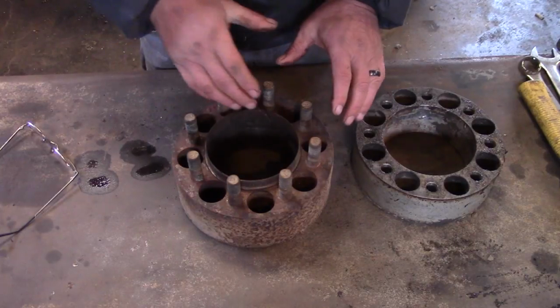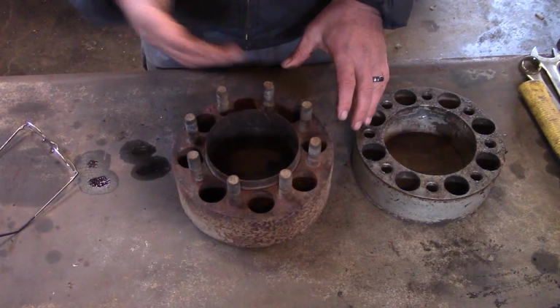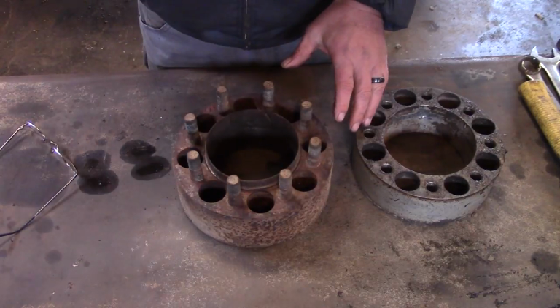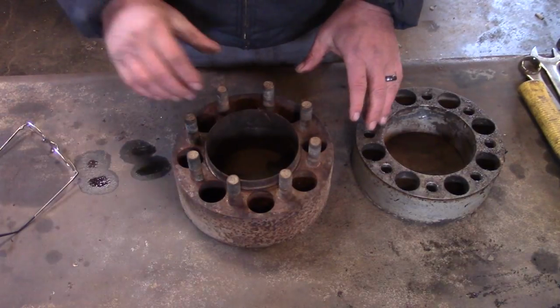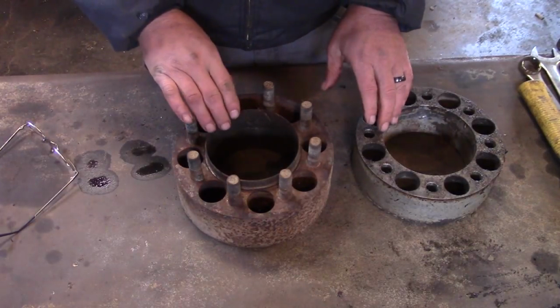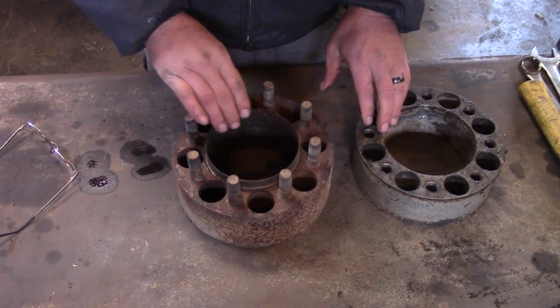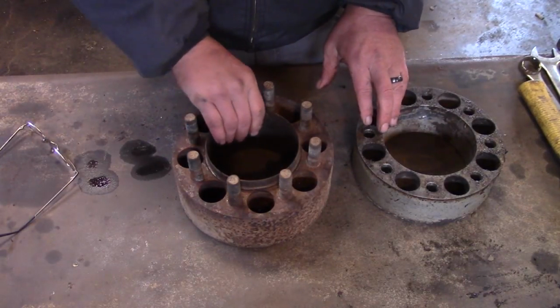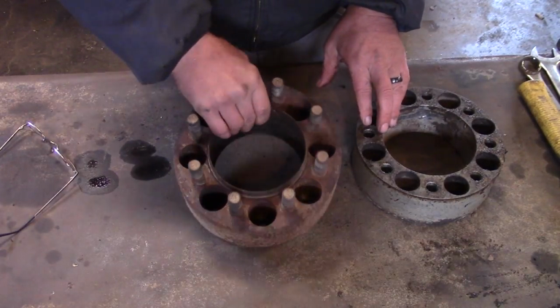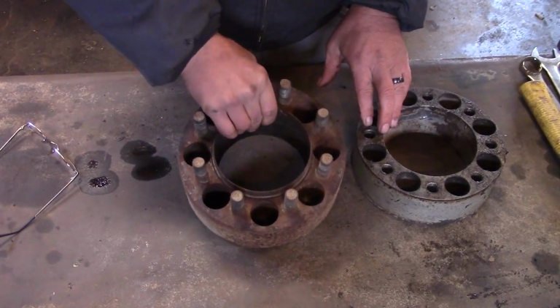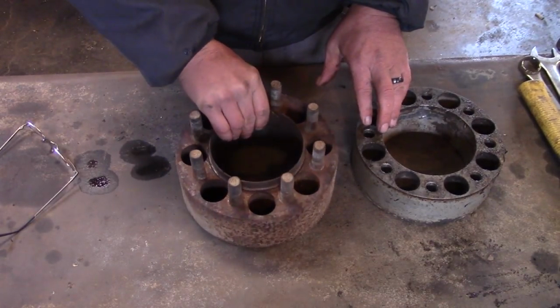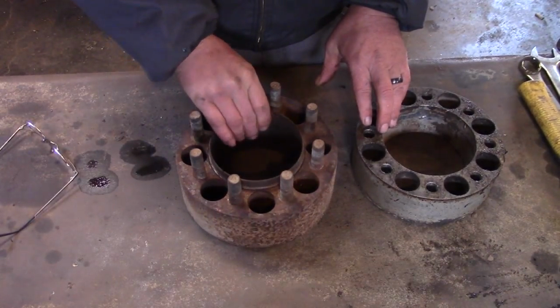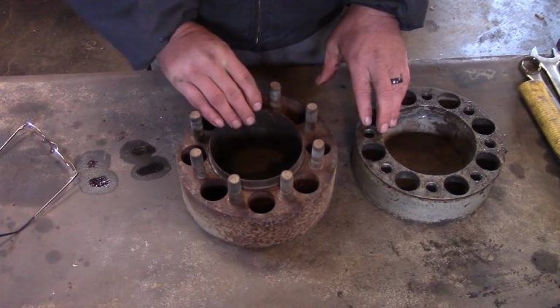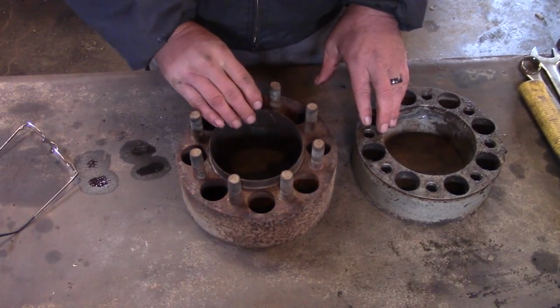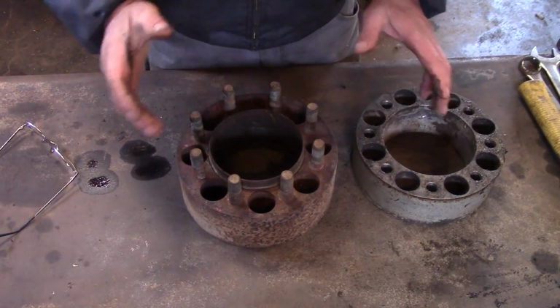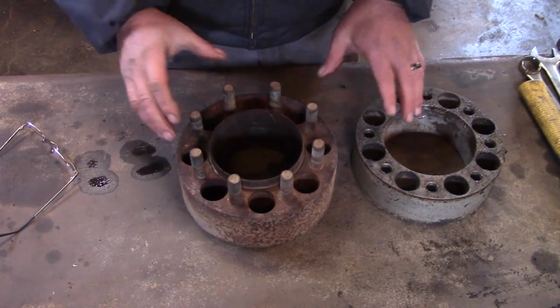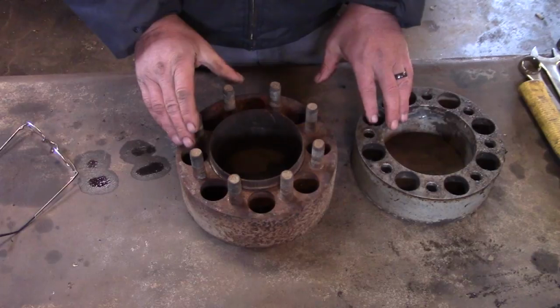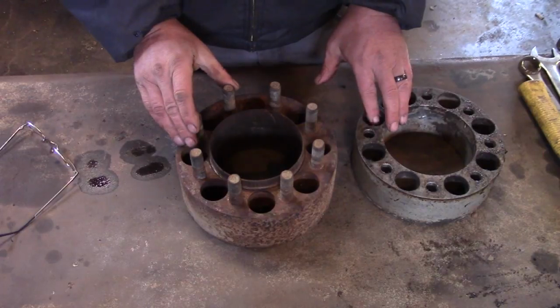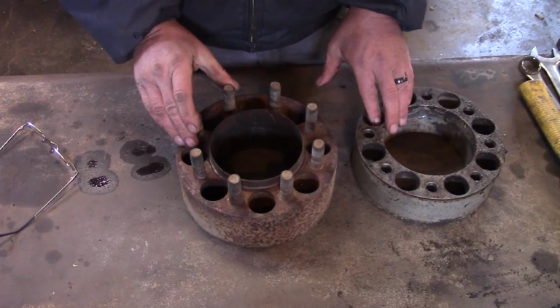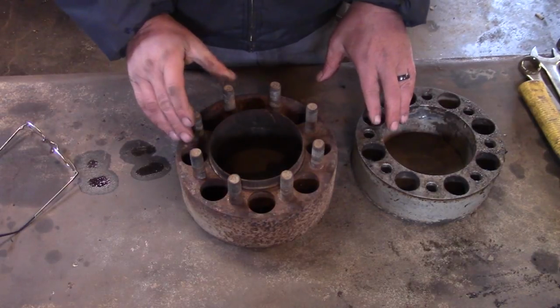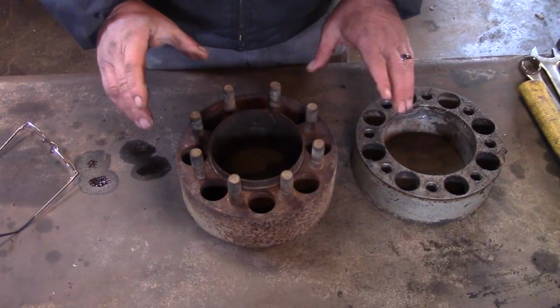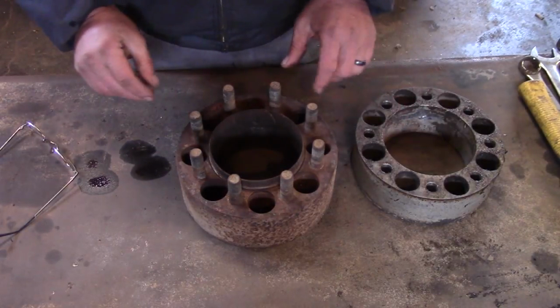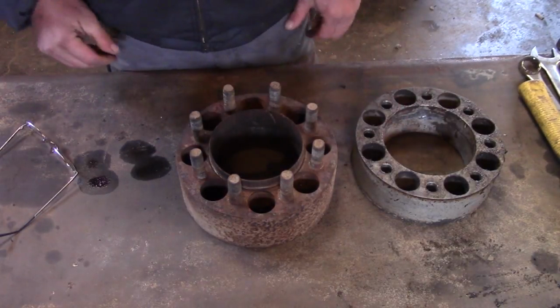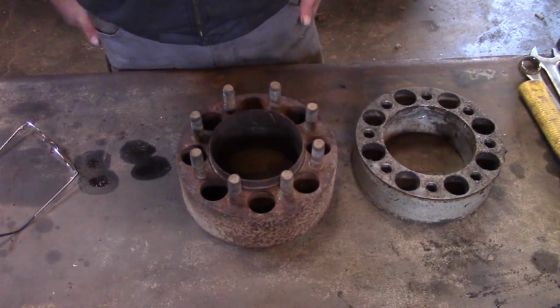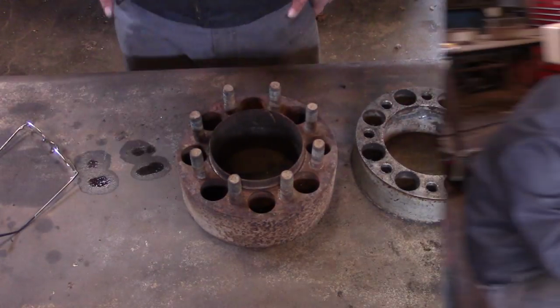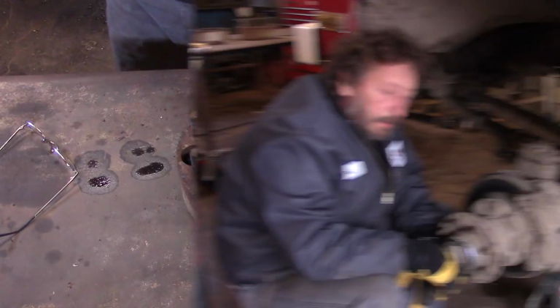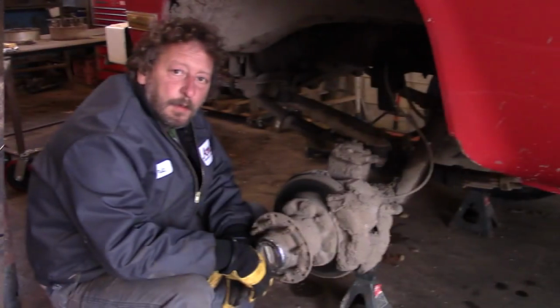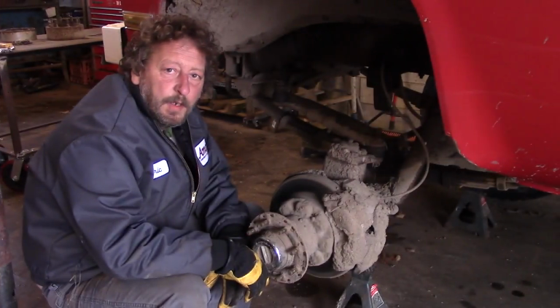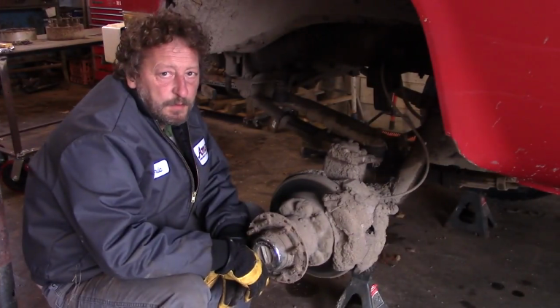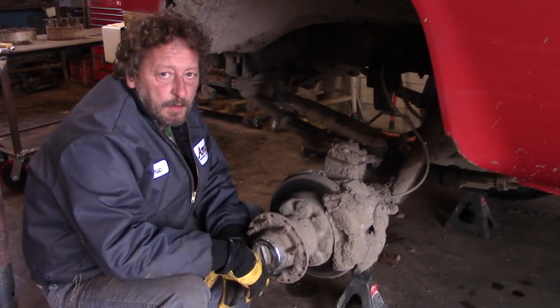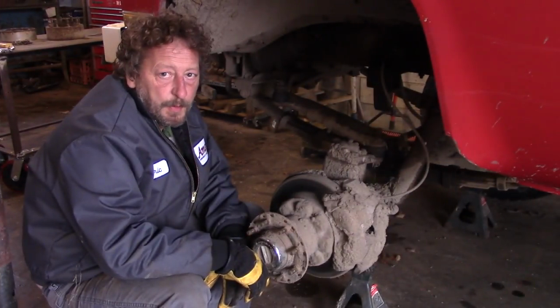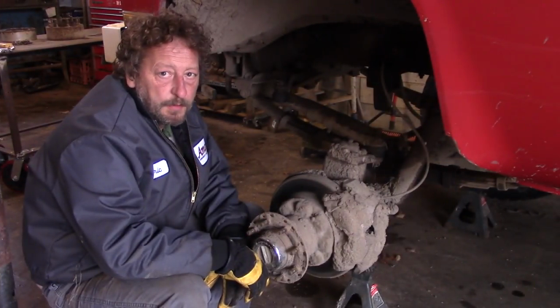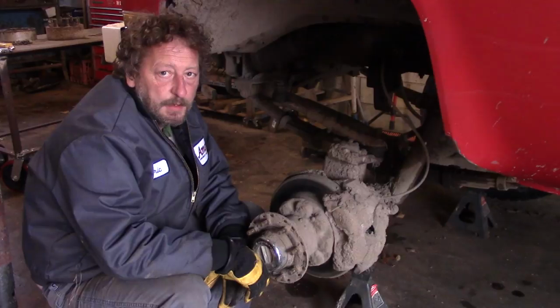I still have the passenger side to do — that's what this spacer is for — but we're not going to do that today. We have something else in mind; we have to do a little repair on the wrecker.